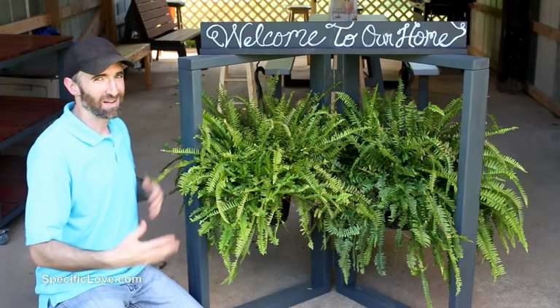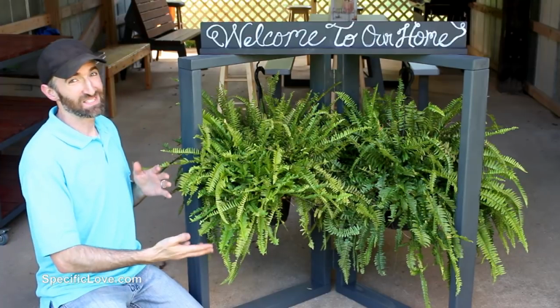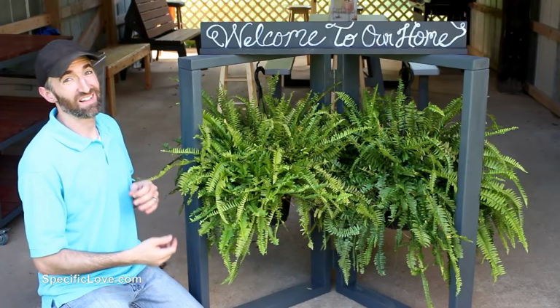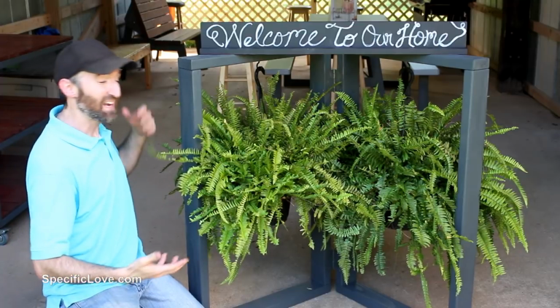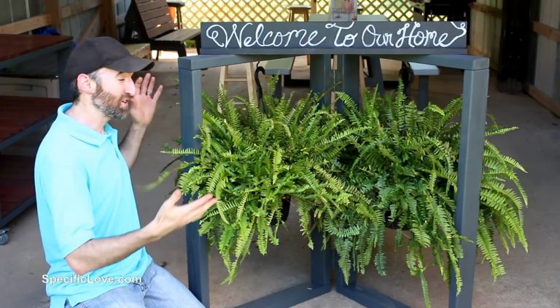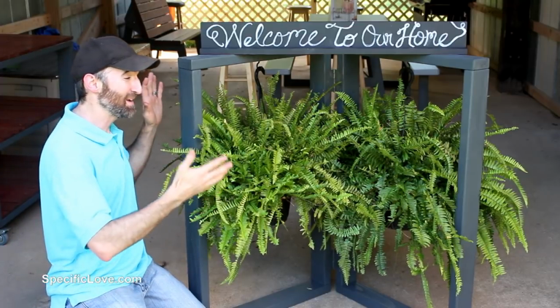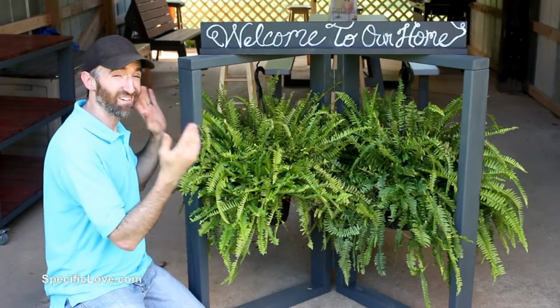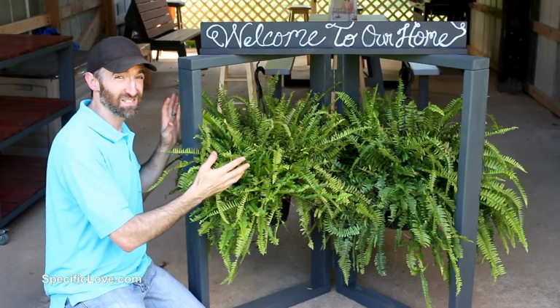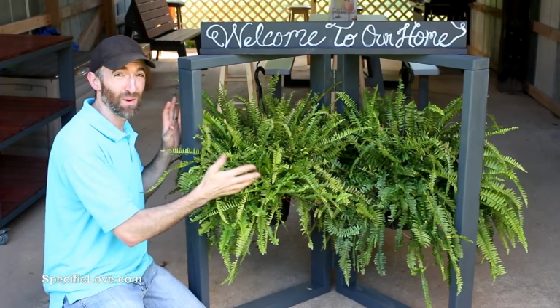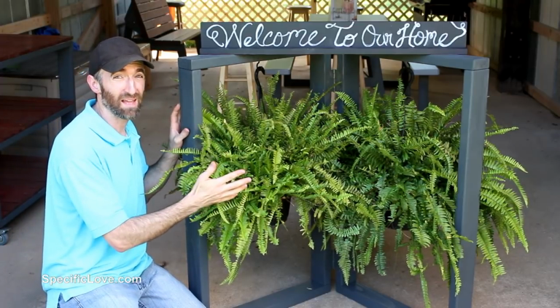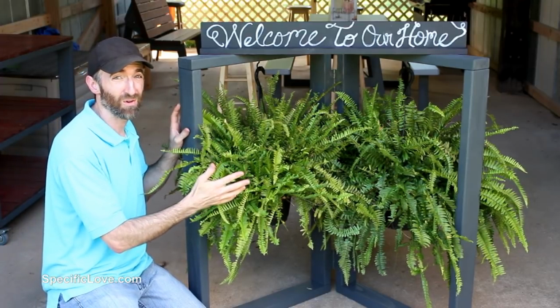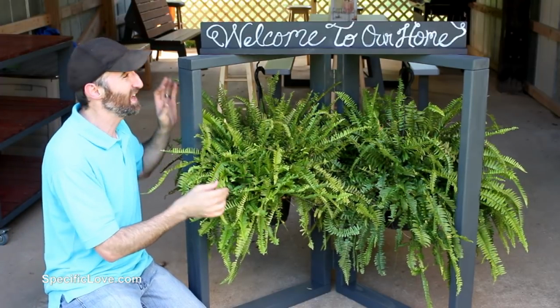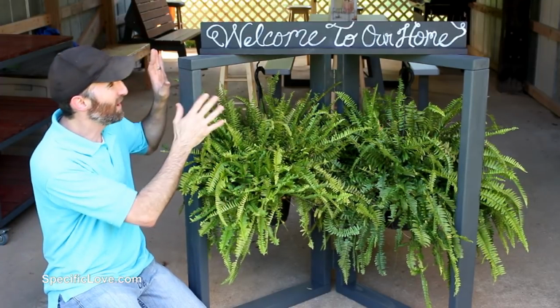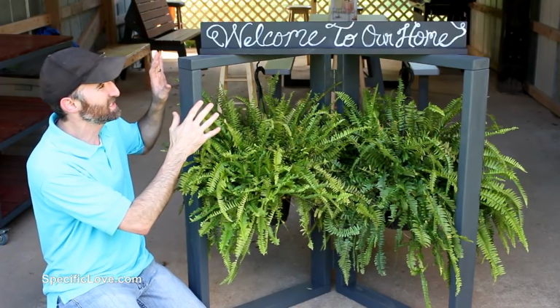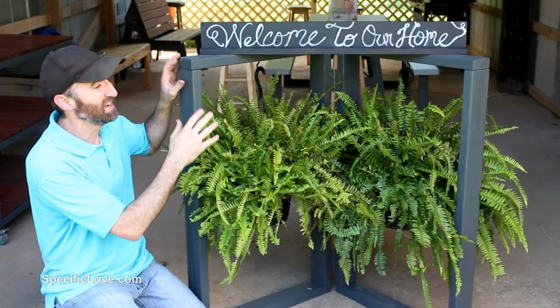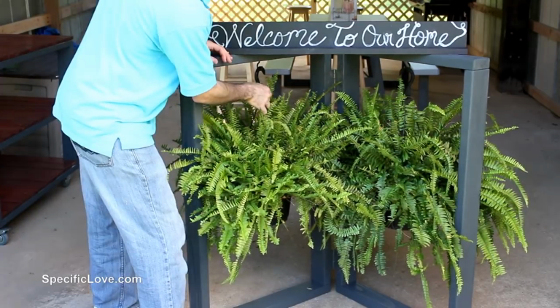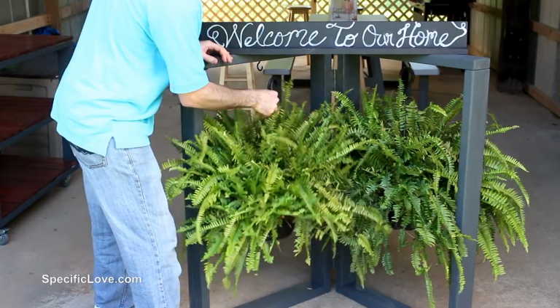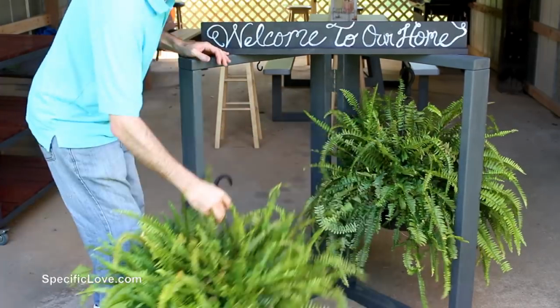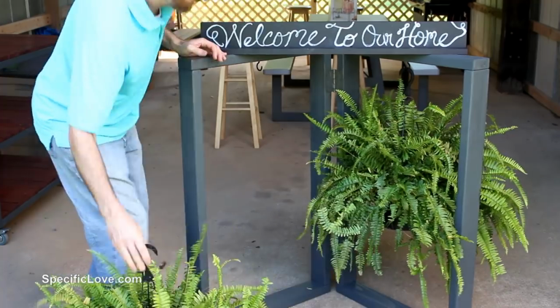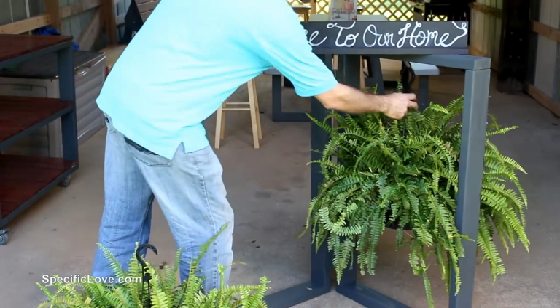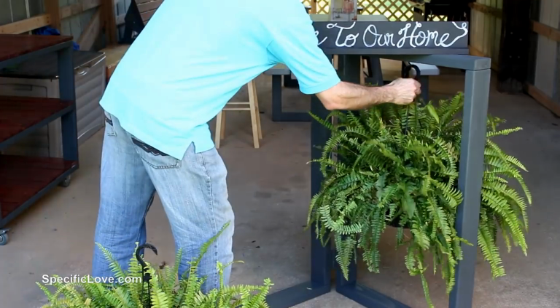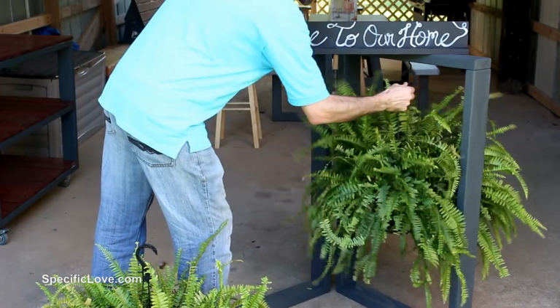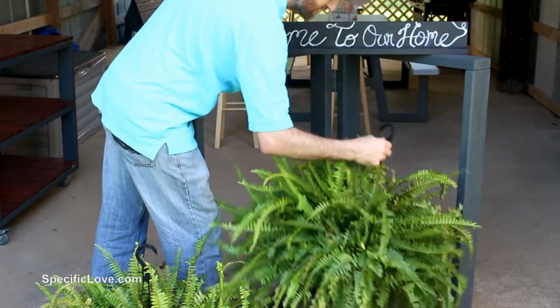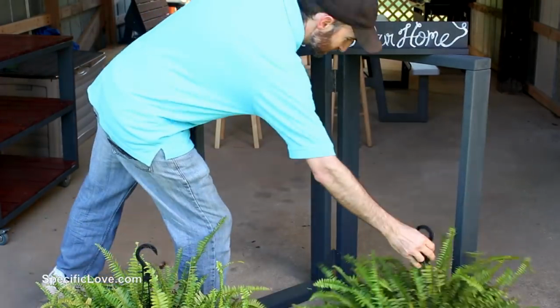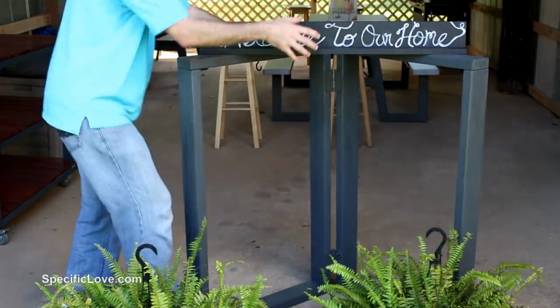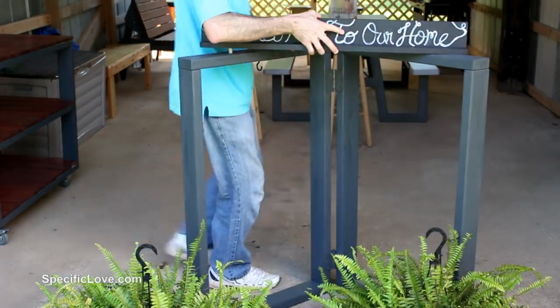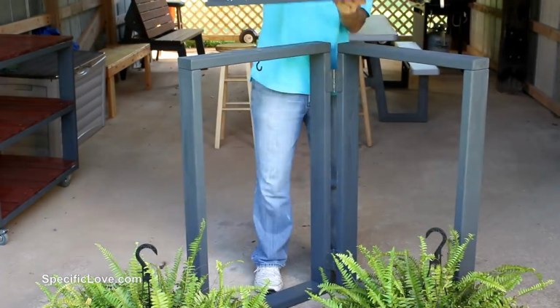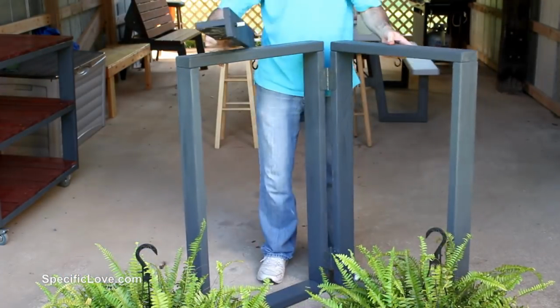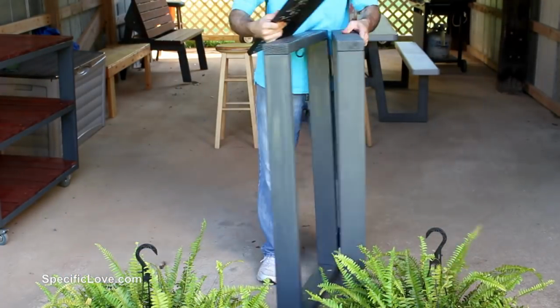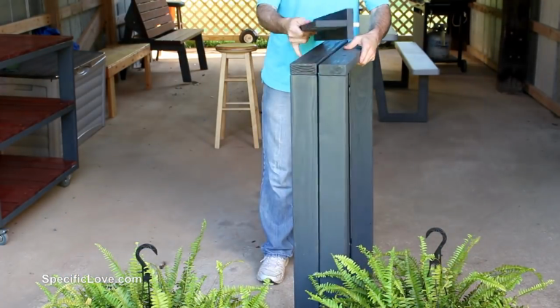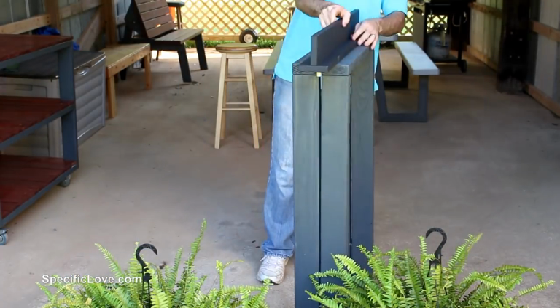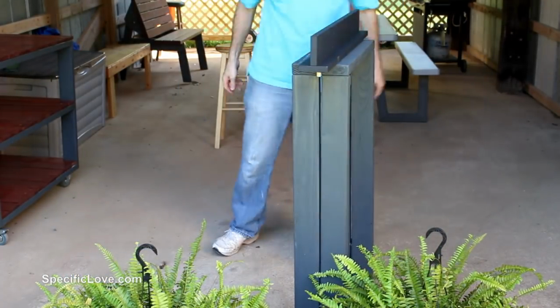Welcome to Specific Love. Today I'm going to show you how to make this awesome twin plant holder and a welcome sign that not only looks great, but easily collapses and you can put it in storage. Let's get started.